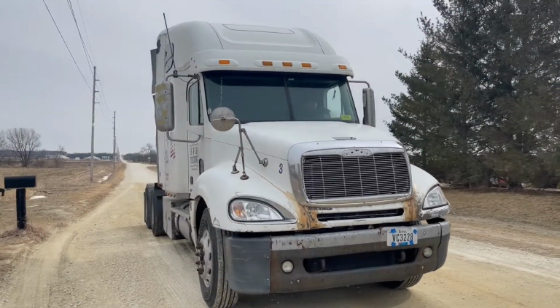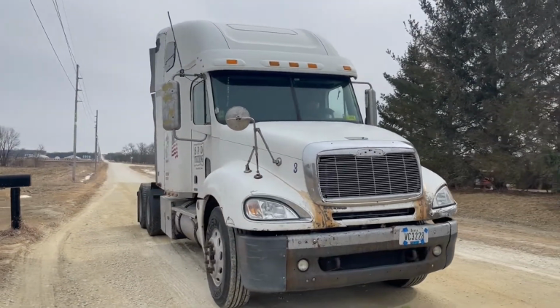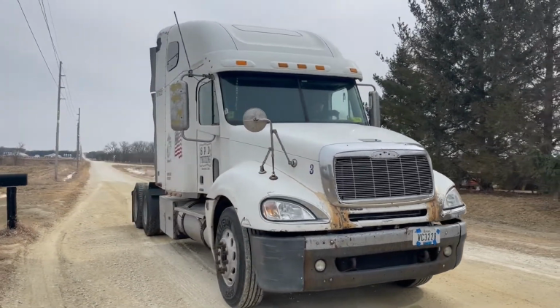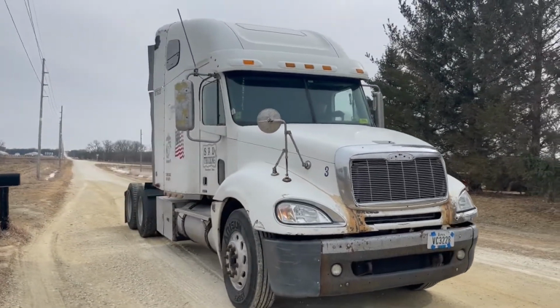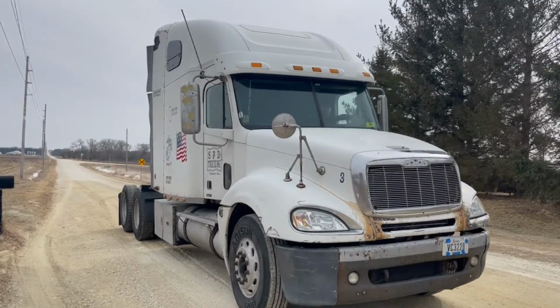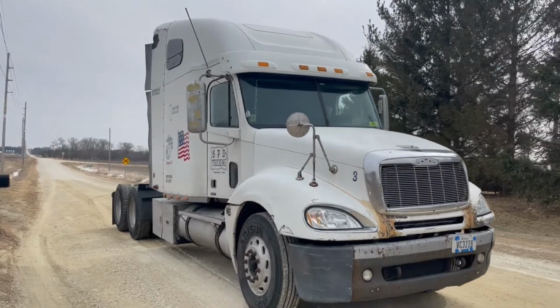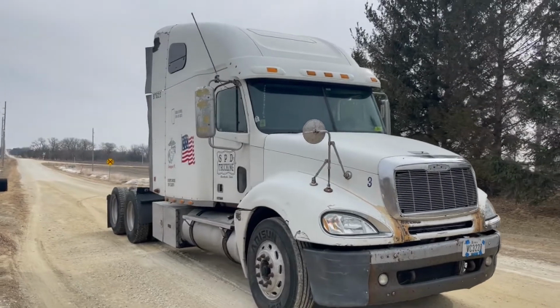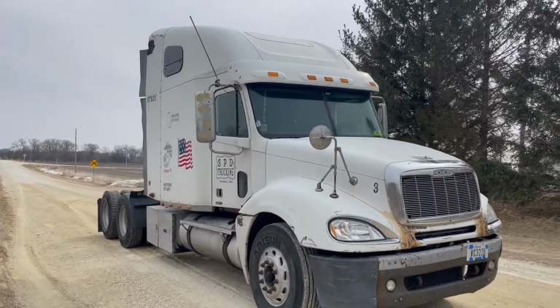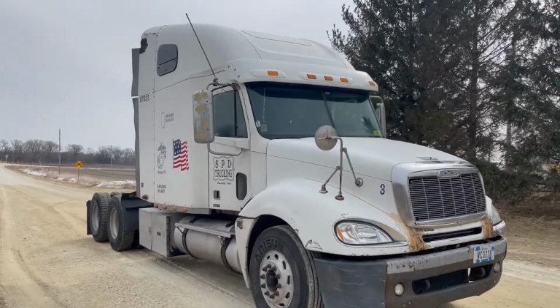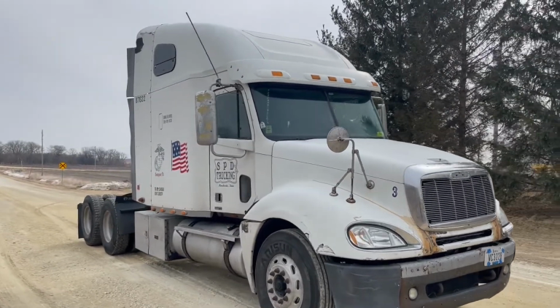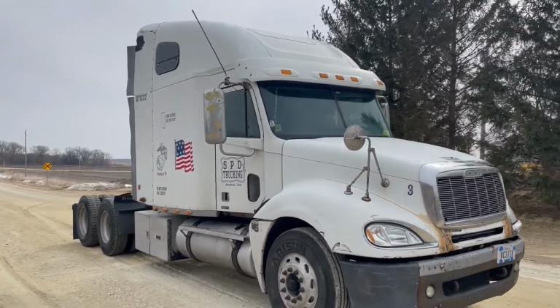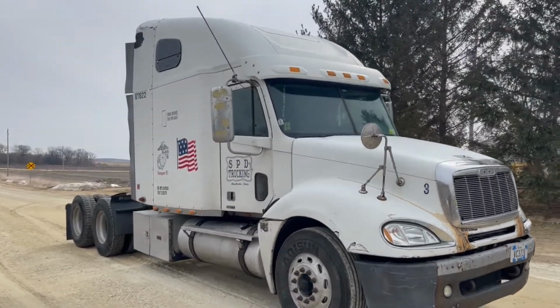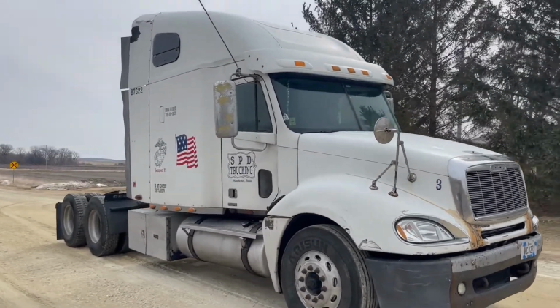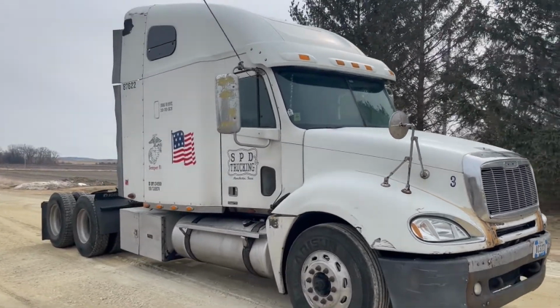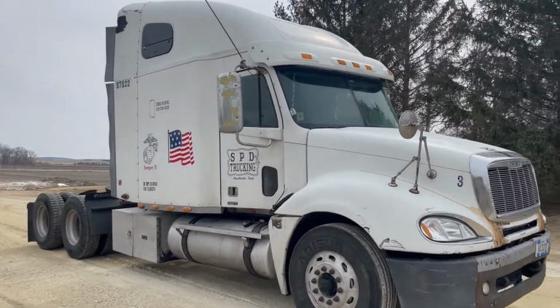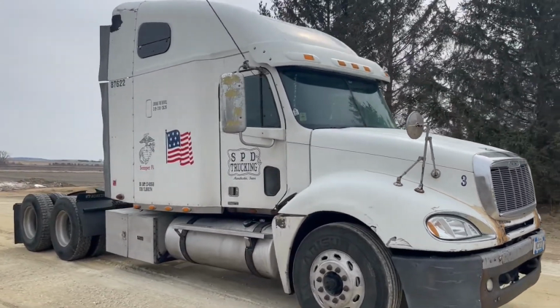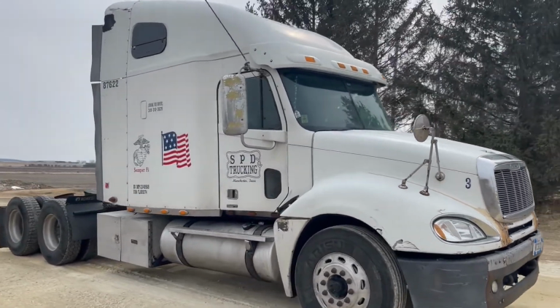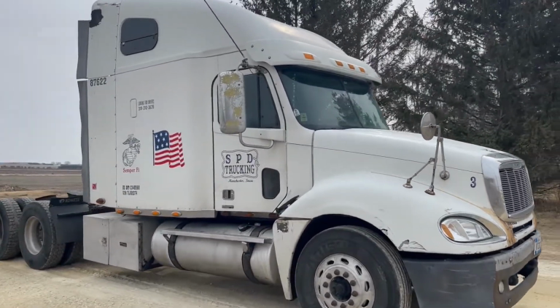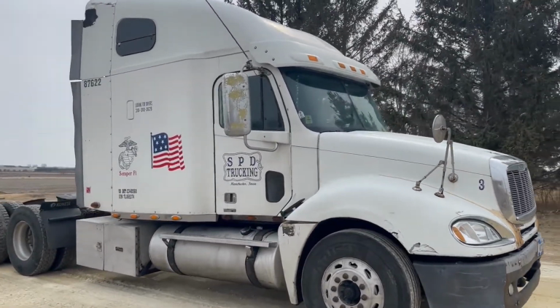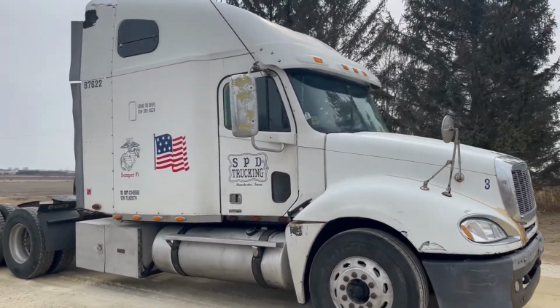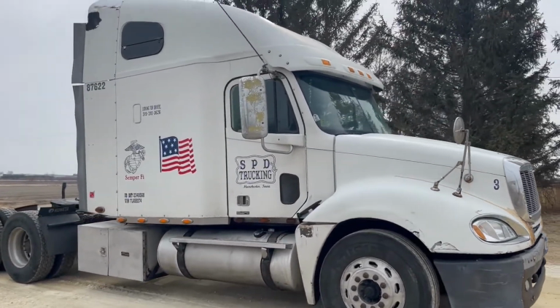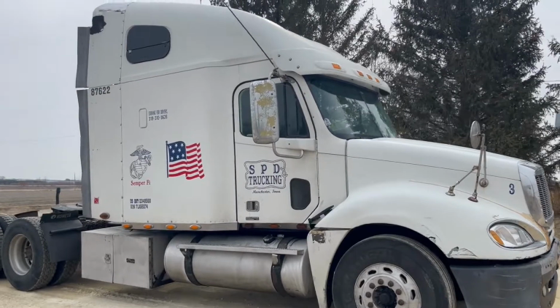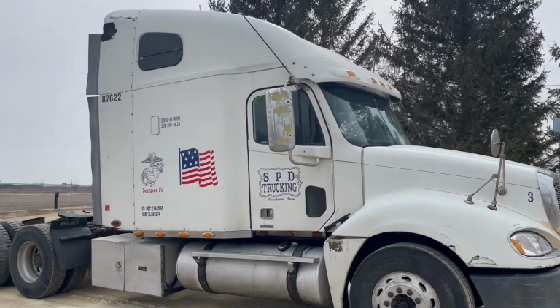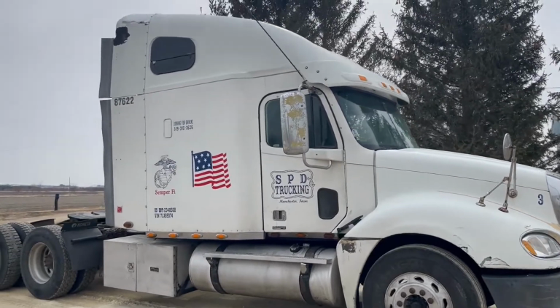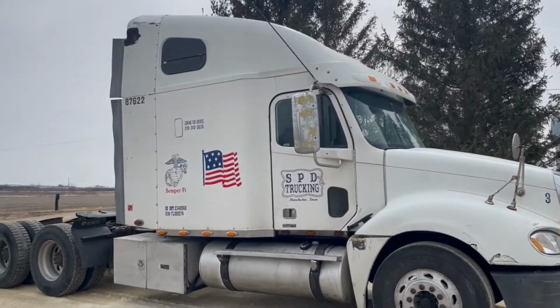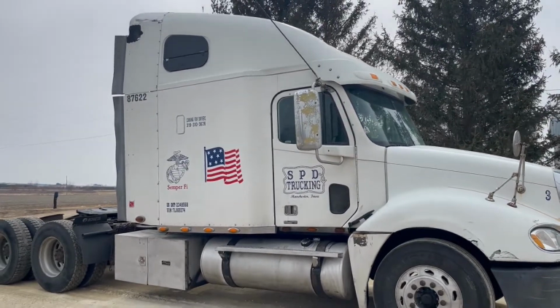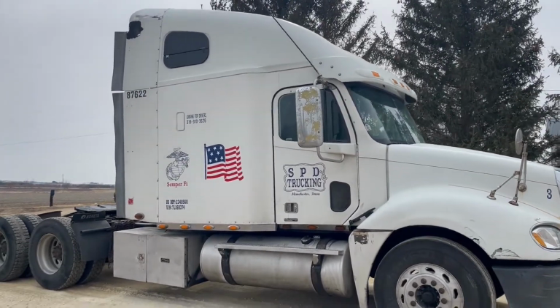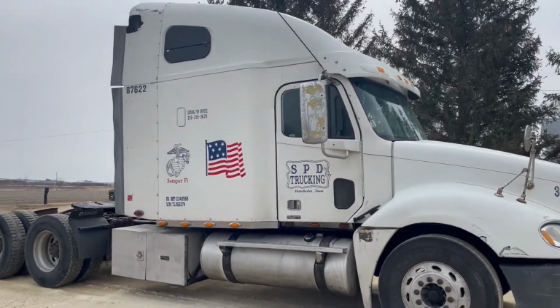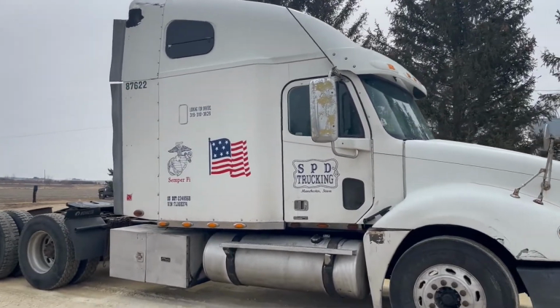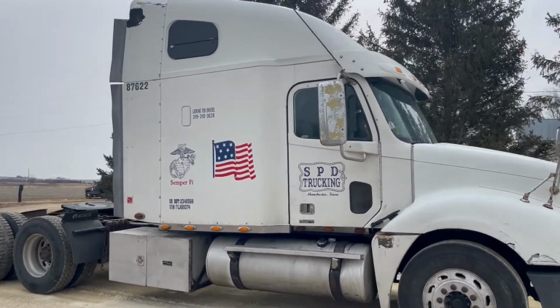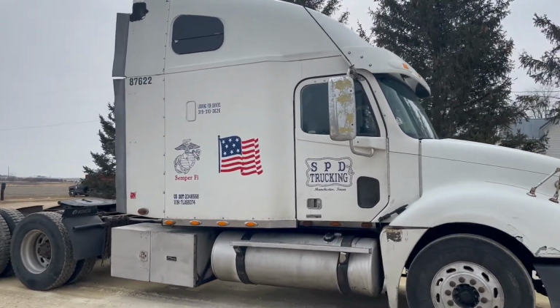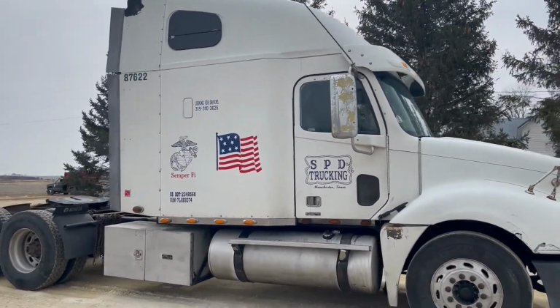You've got 11R 22.5 rubber, aluminum rims. It's got a Detroit 60 Series diesel motor and an Eaton 10 speed transmission.